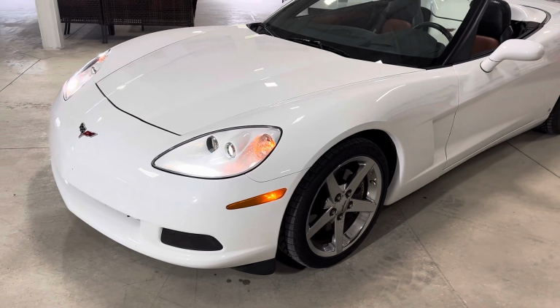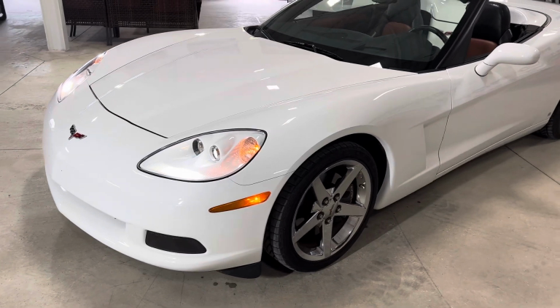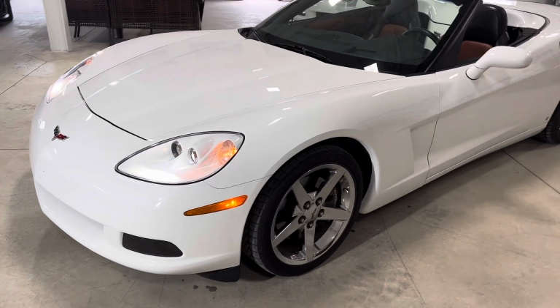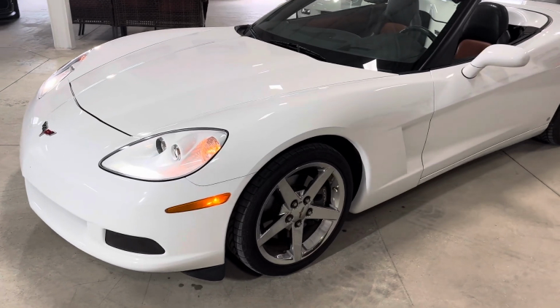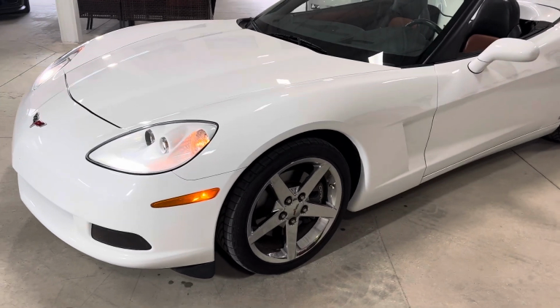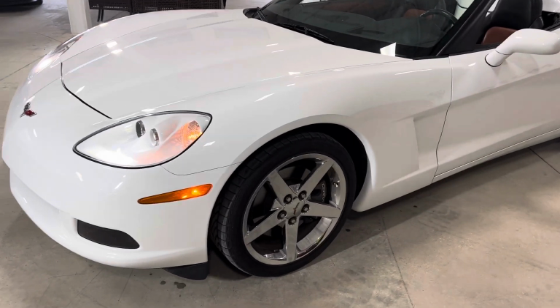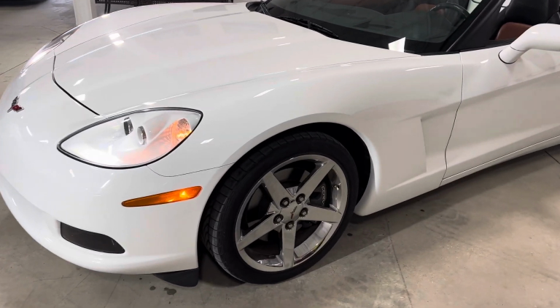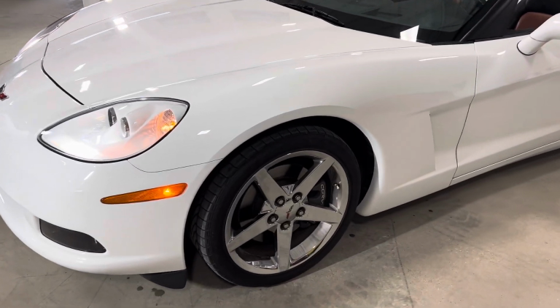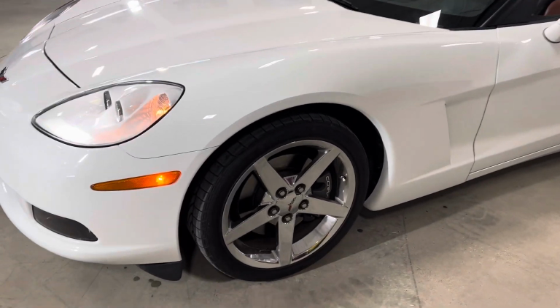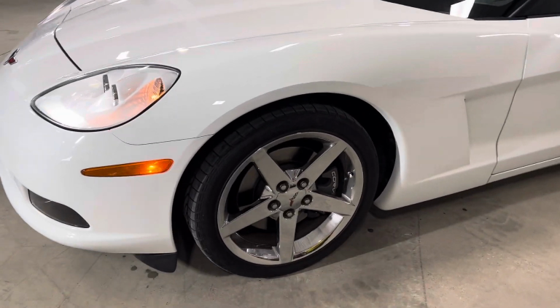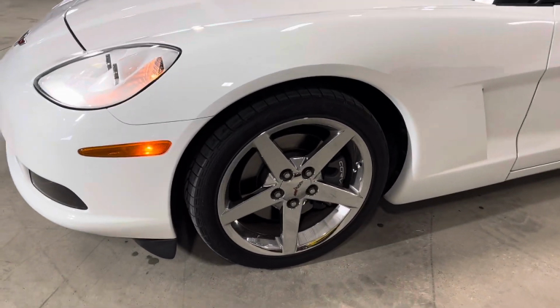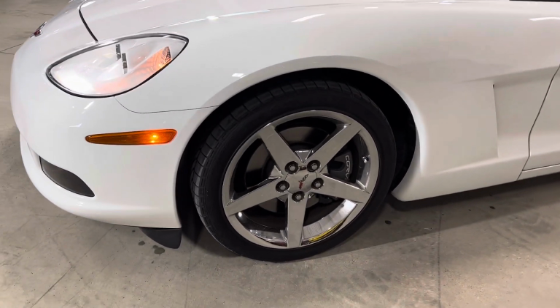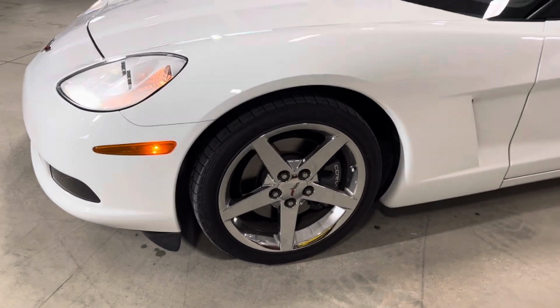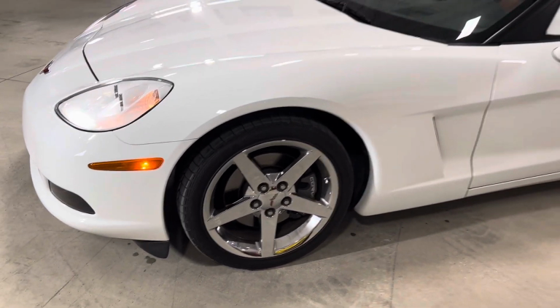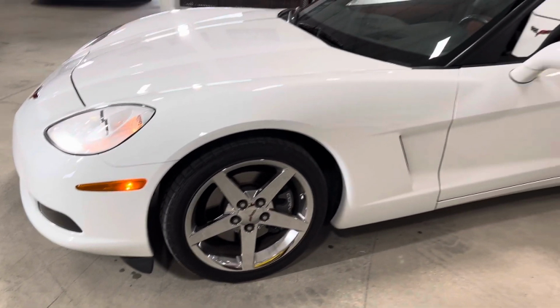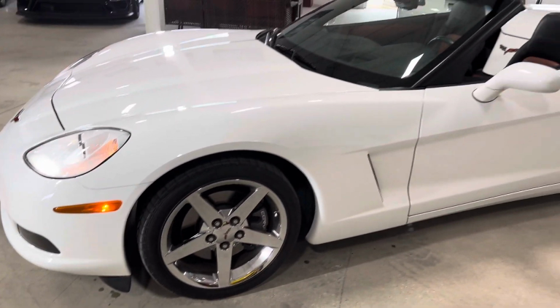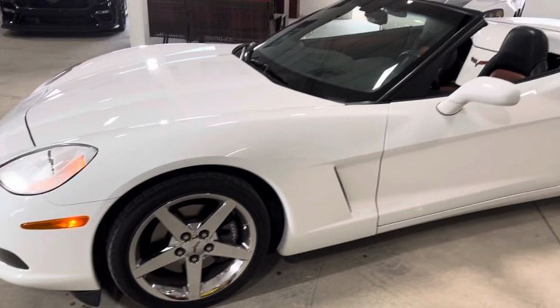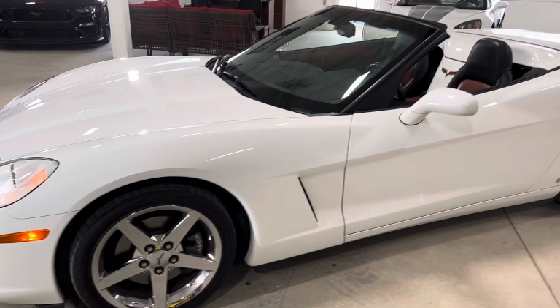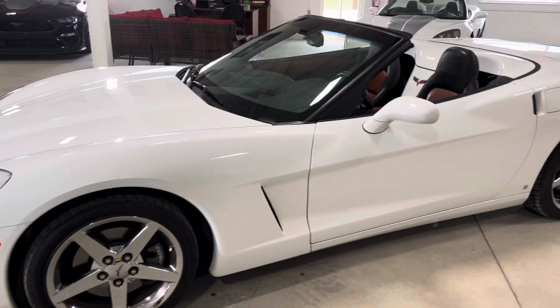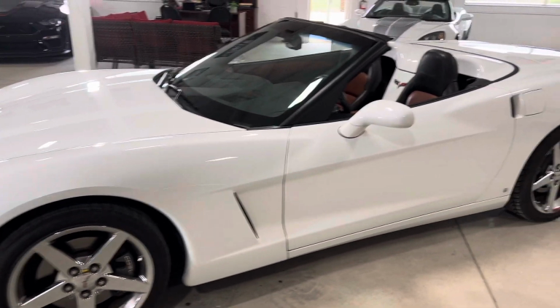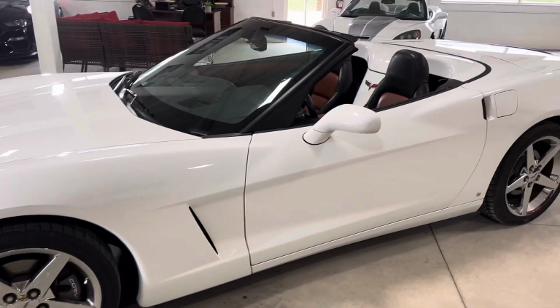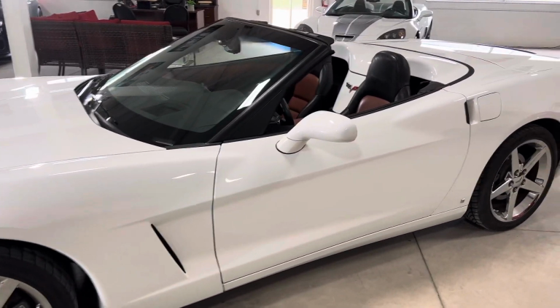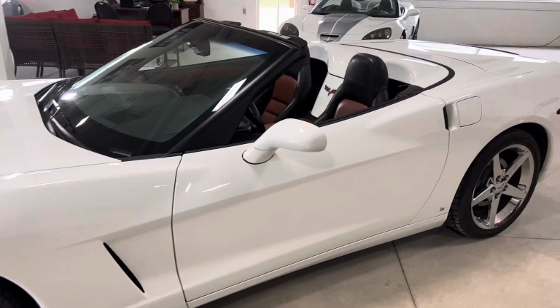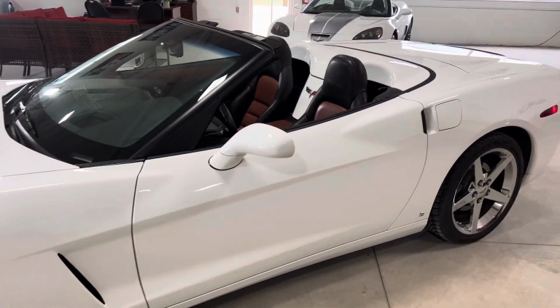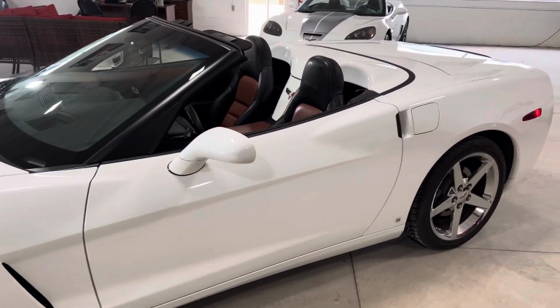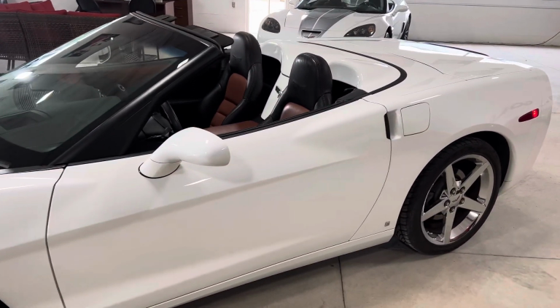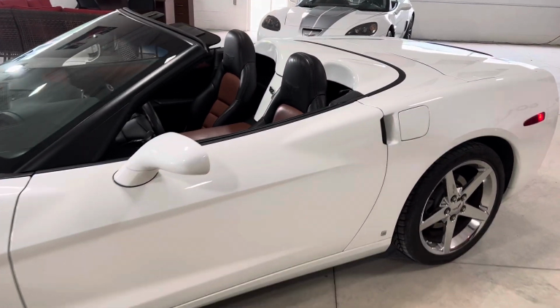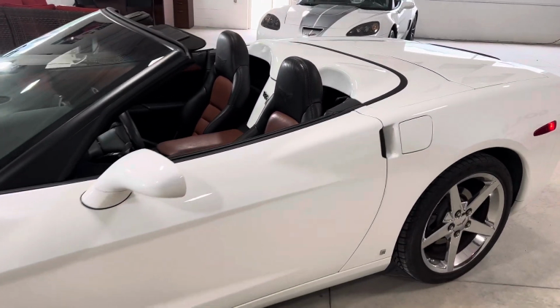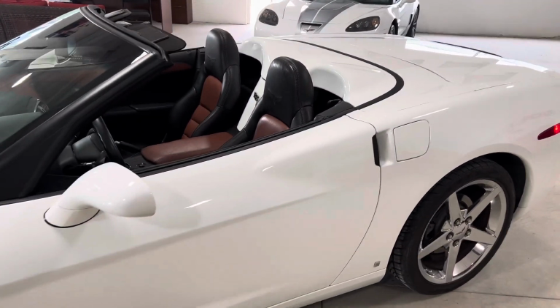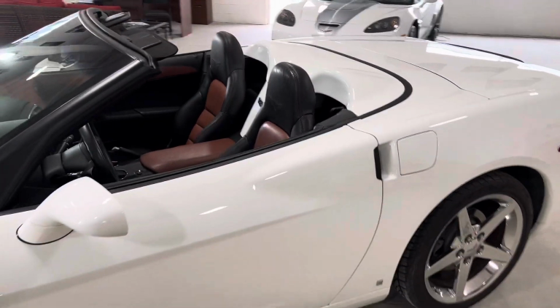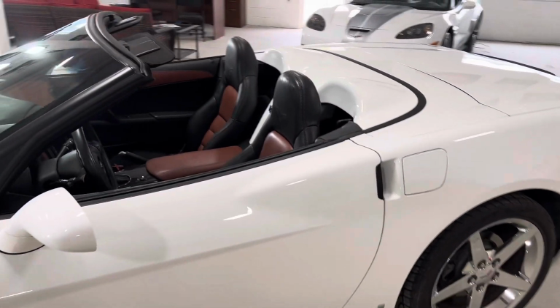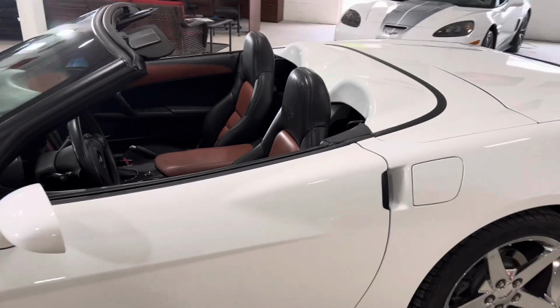Runs and drives absolutely perfectly. Chrome wheels with new Michelin tires. It's got the NPP performance exhaust.